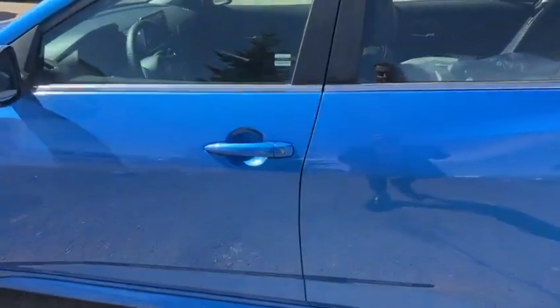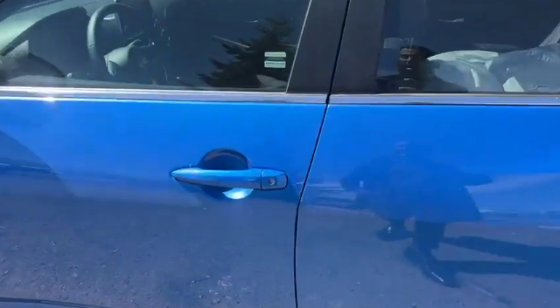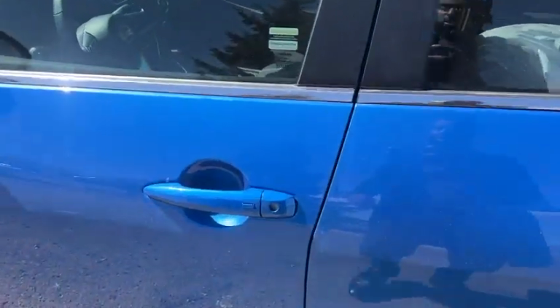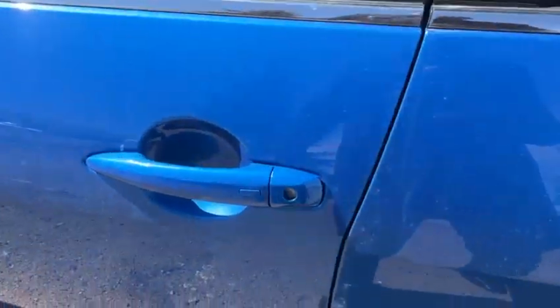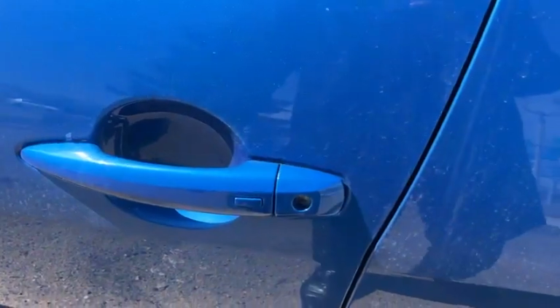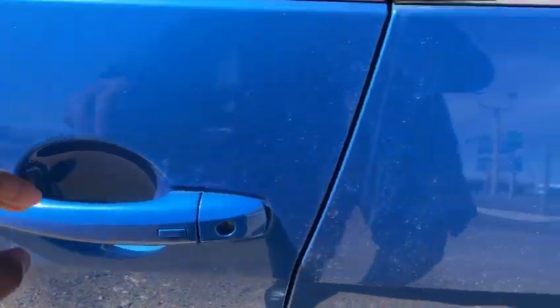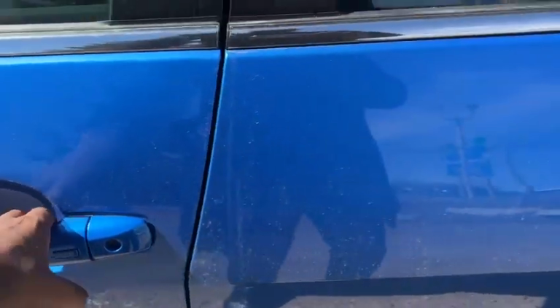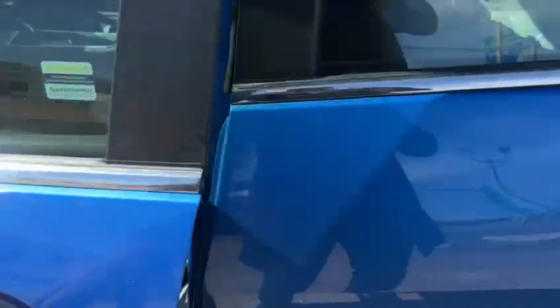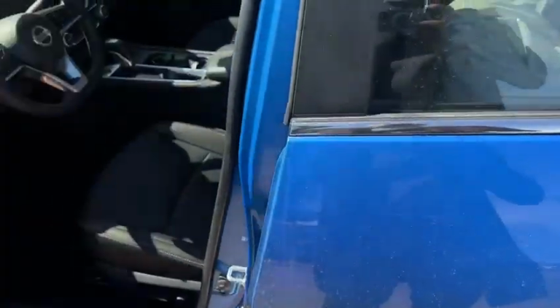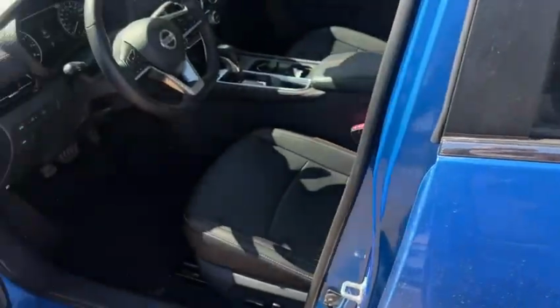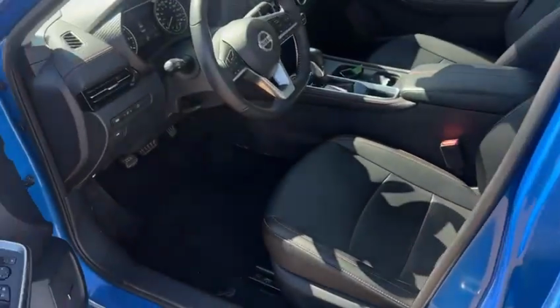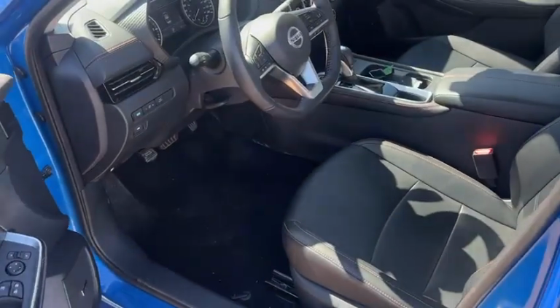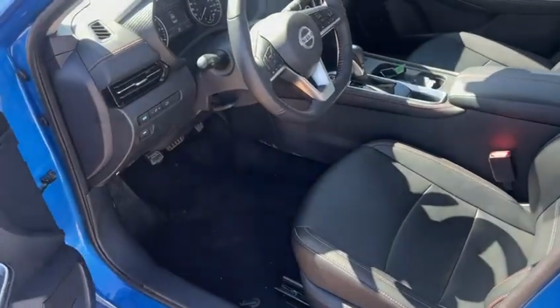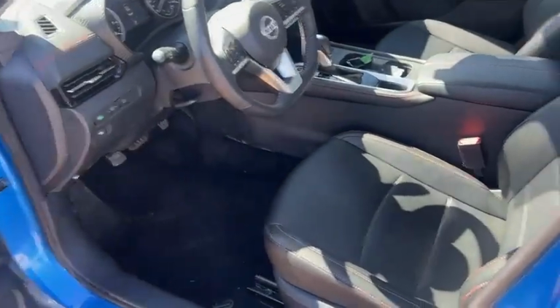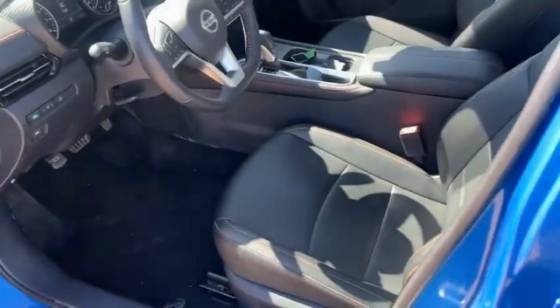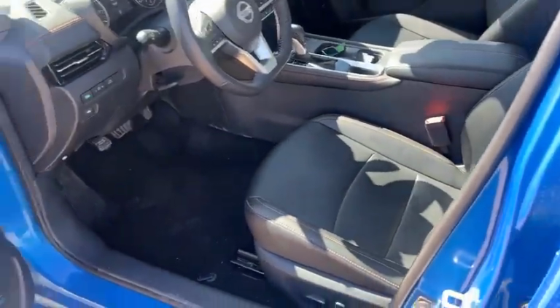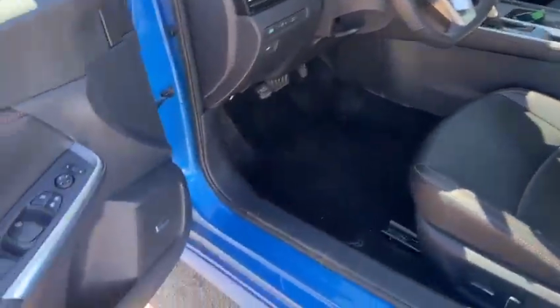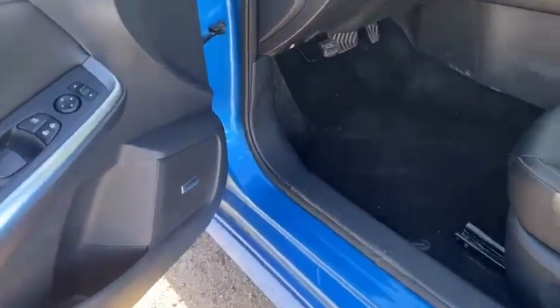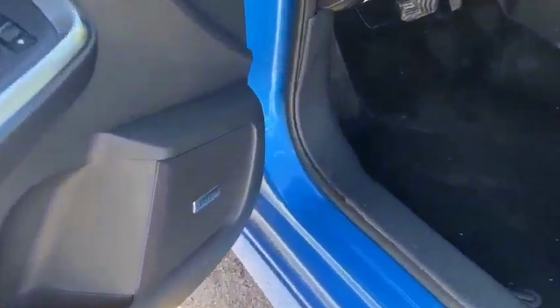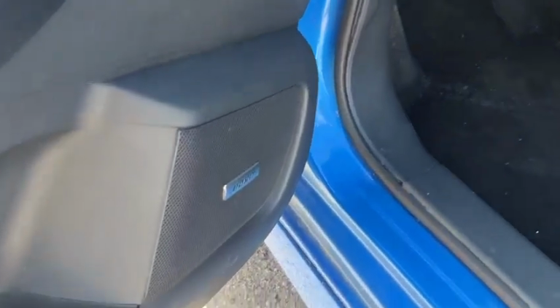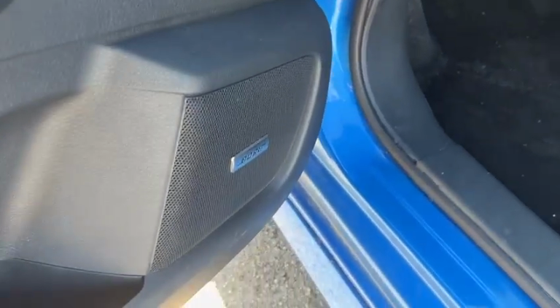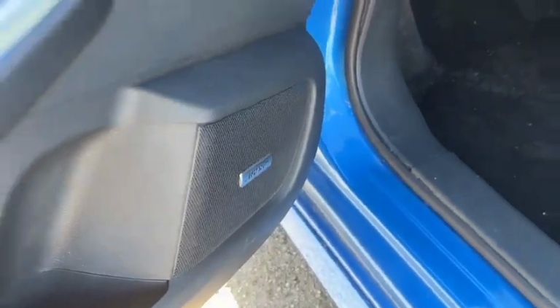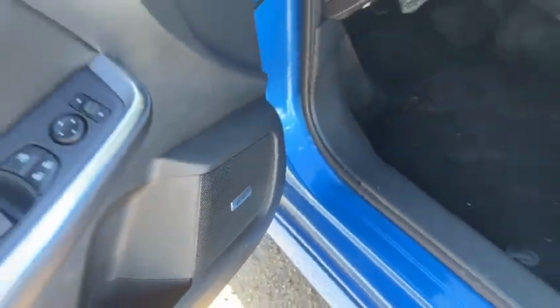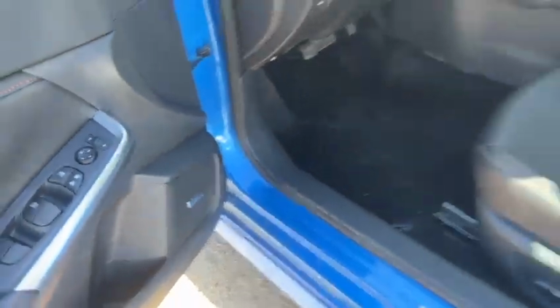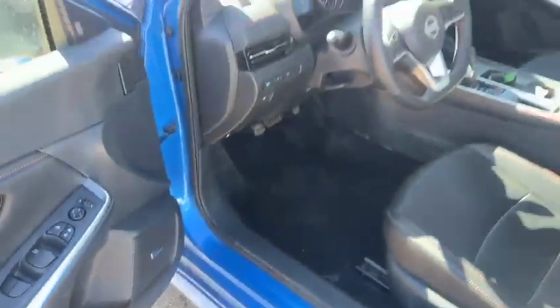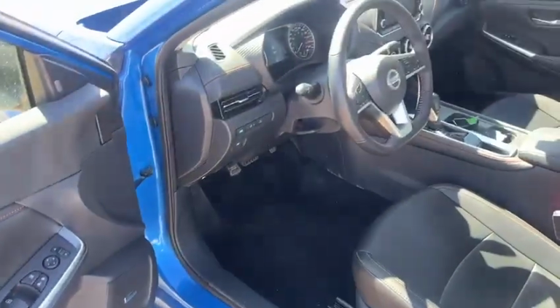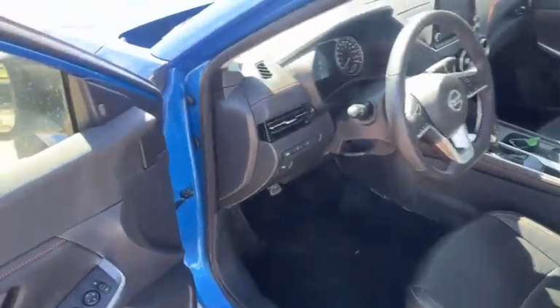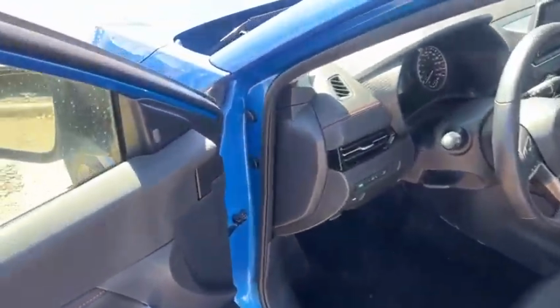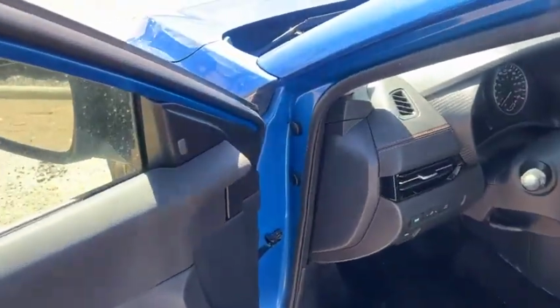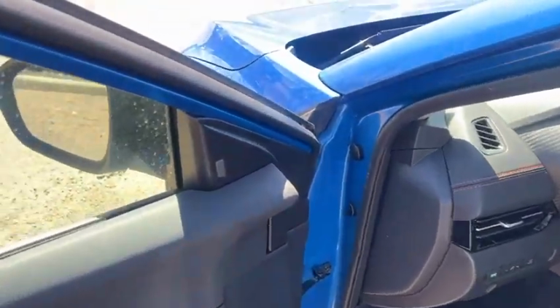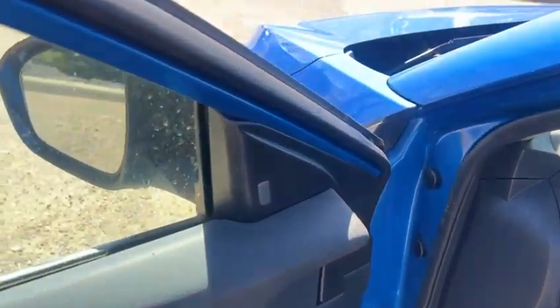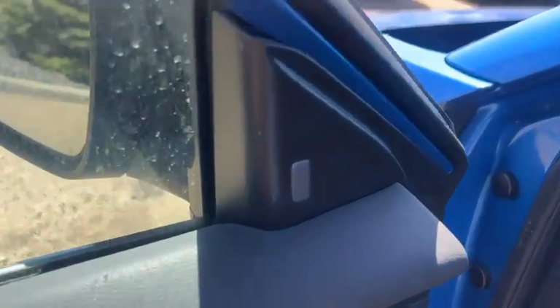You have keyless entry on the front door, so it makes it easy to get in and out of the vehicle. Bose sound system, so you're going to have fantastic sound quality throughout the entire vehicle.